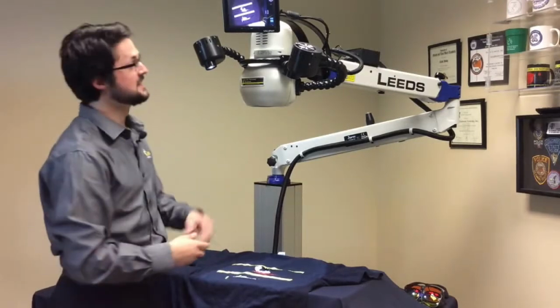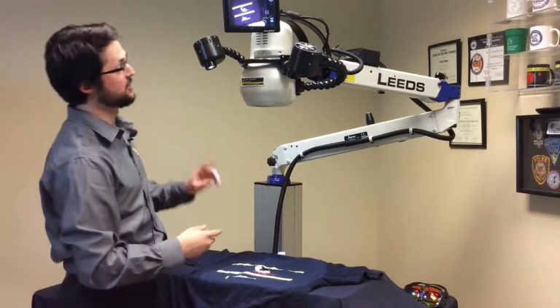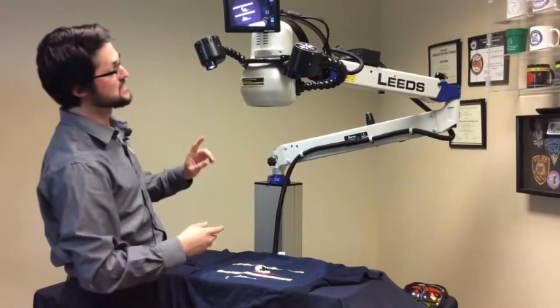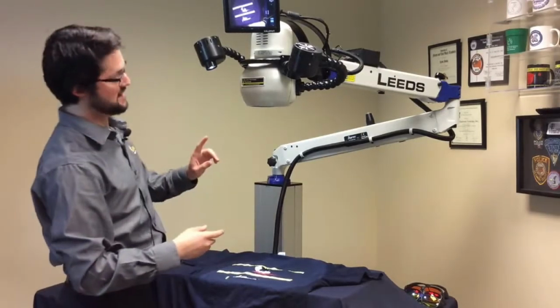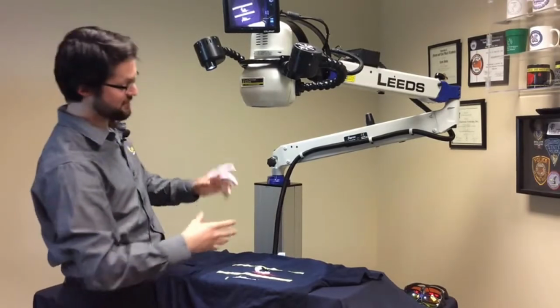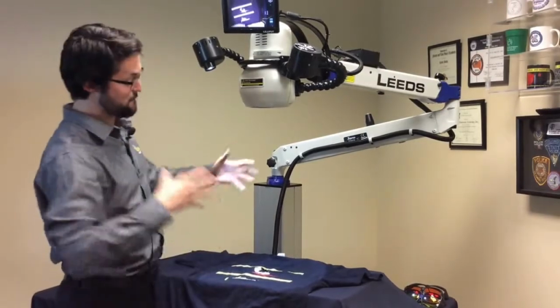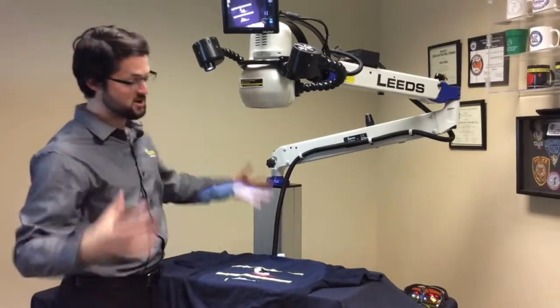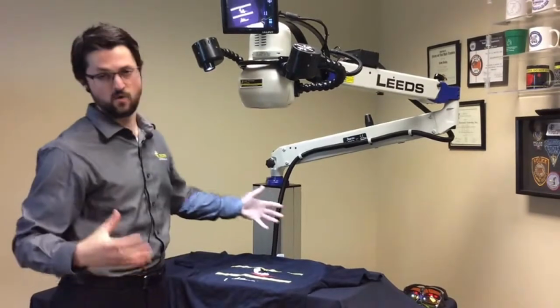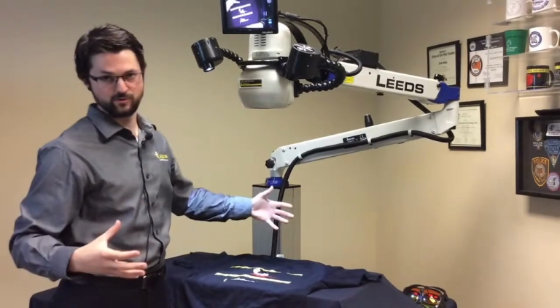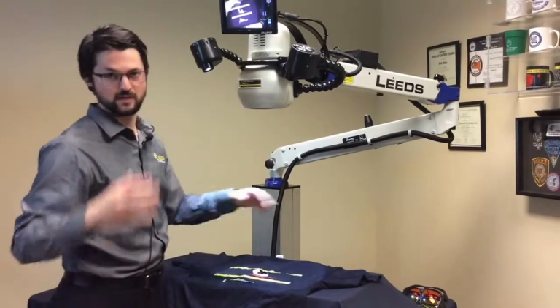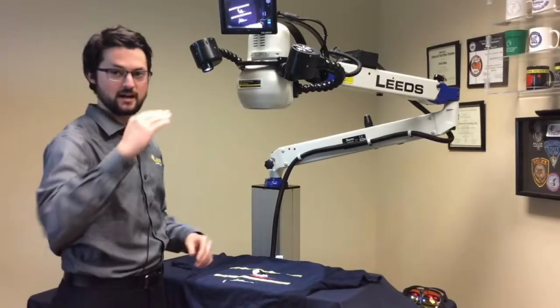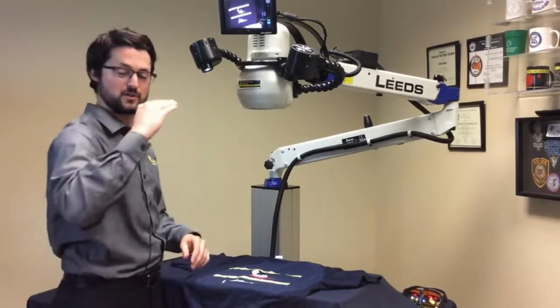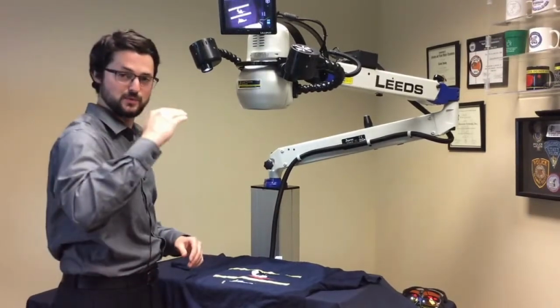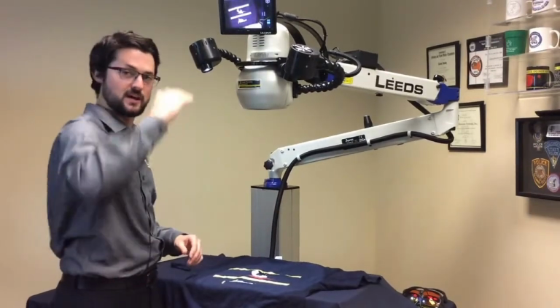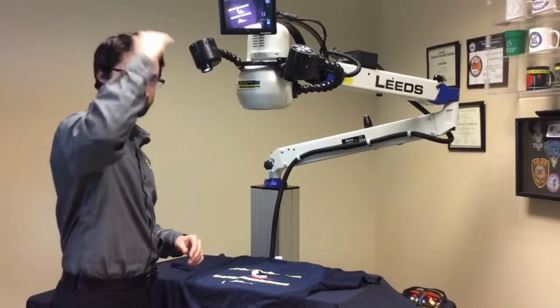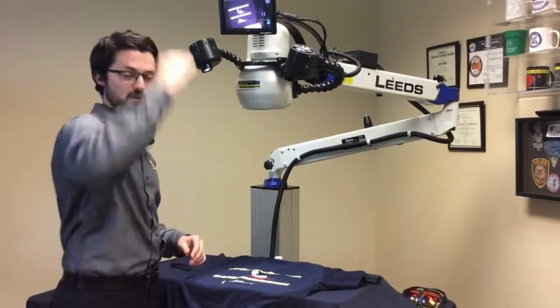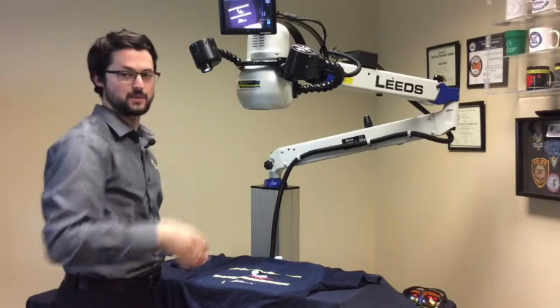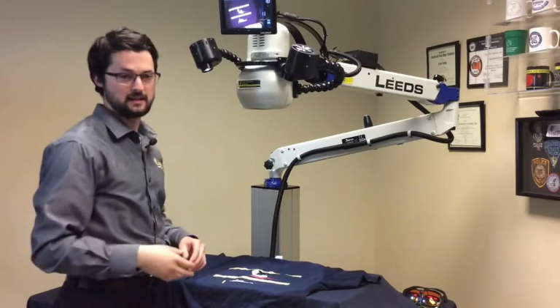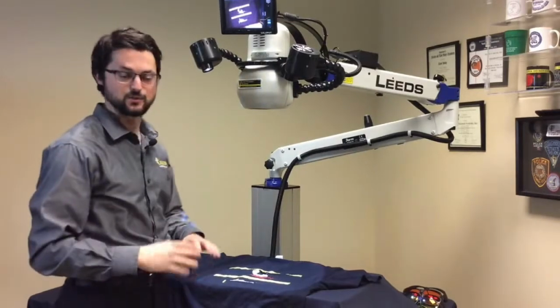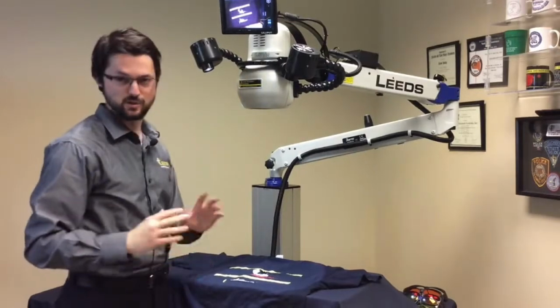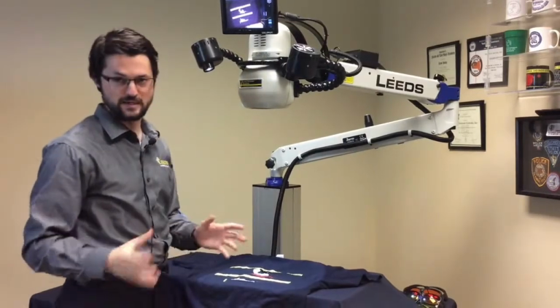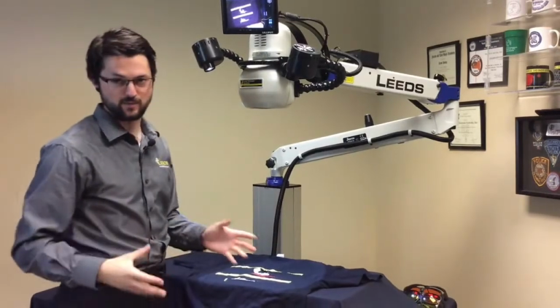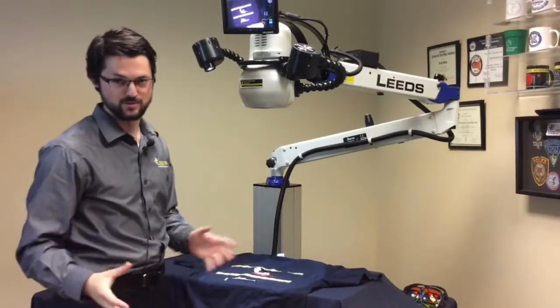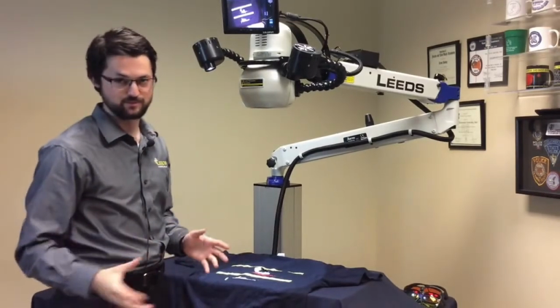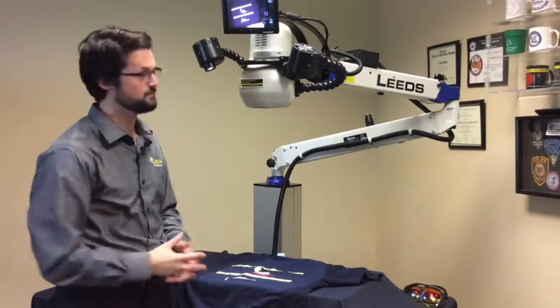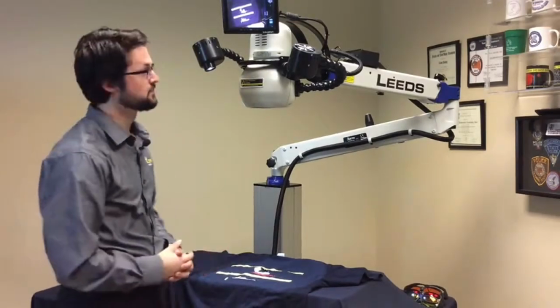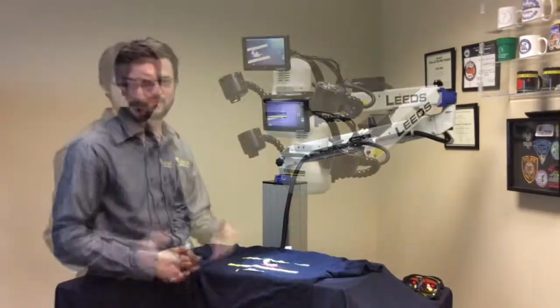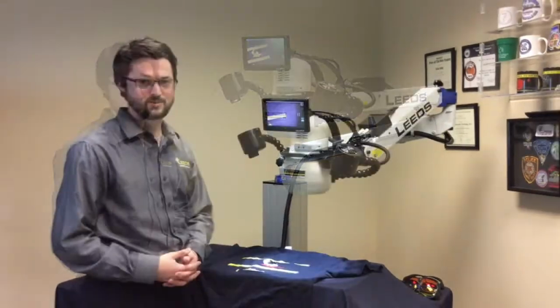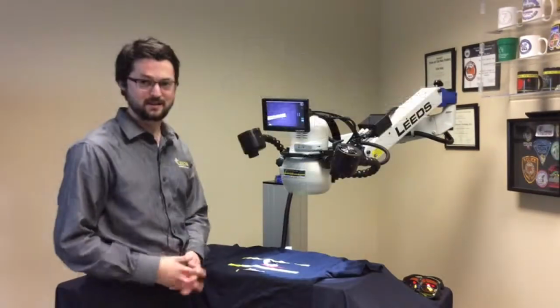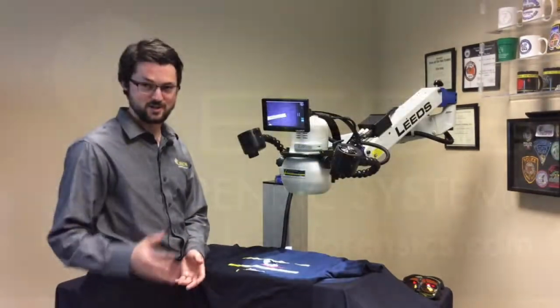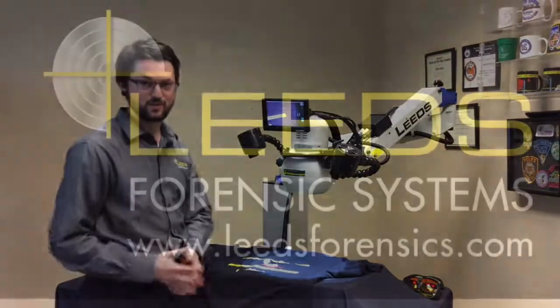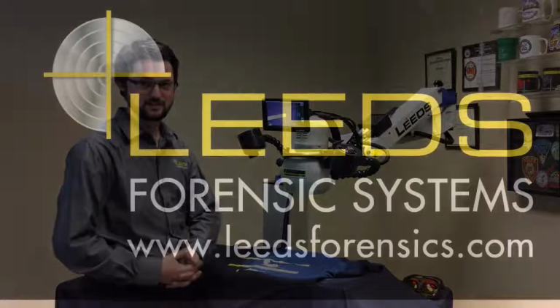If I wanted to get an even bigger overview, I could actually move the head further up and use the no diopter position. Thanks for watching. I'm Jake Kurth with Leeds.